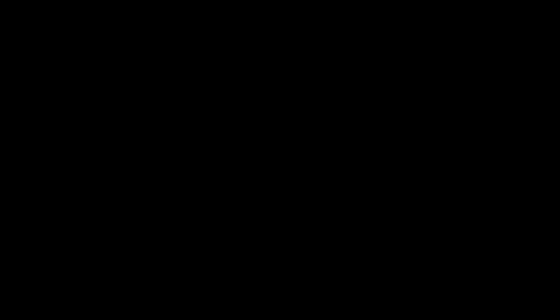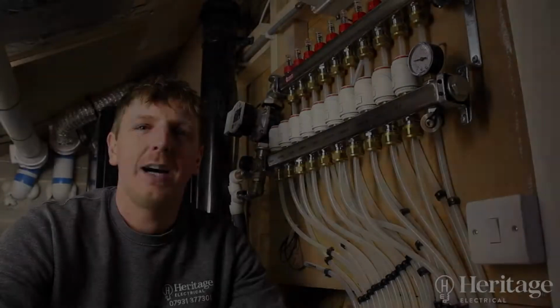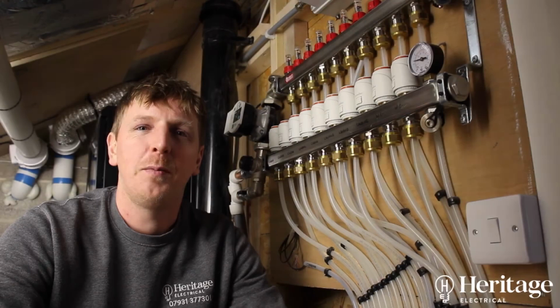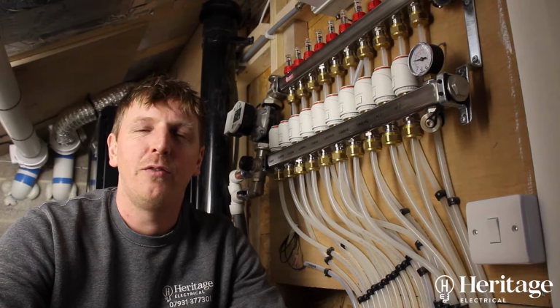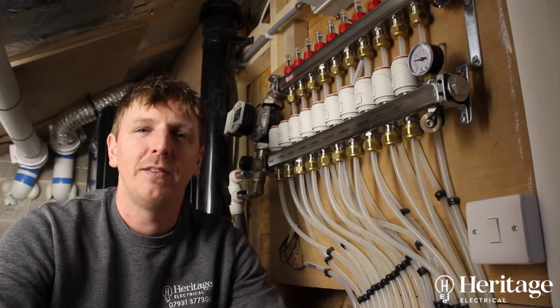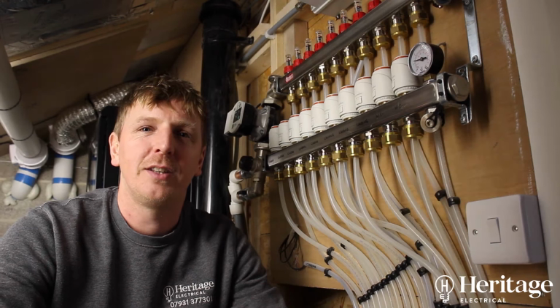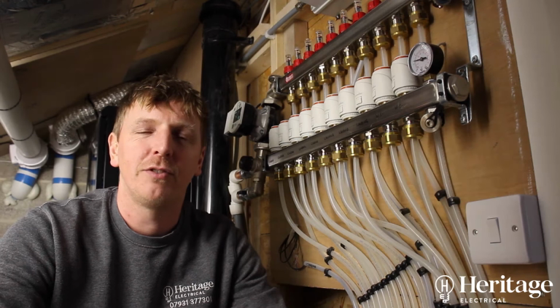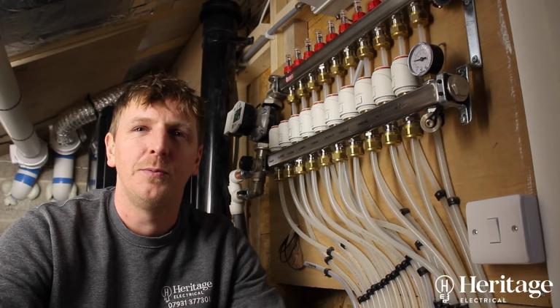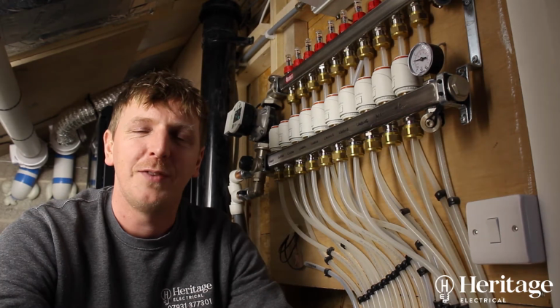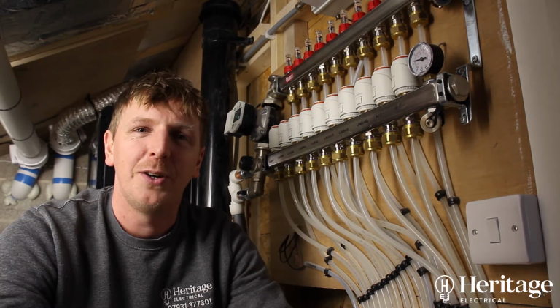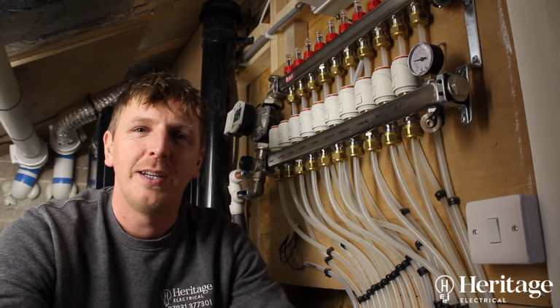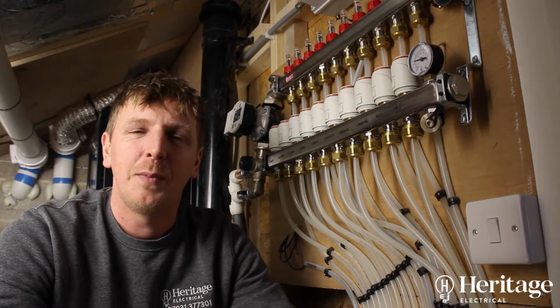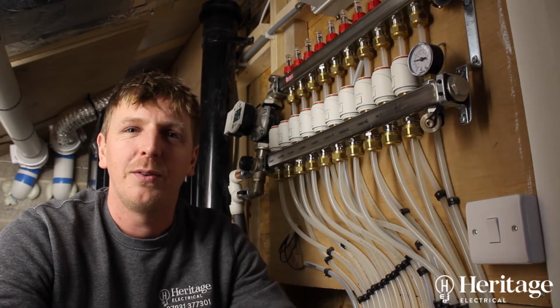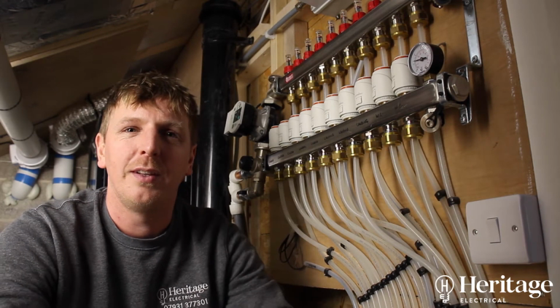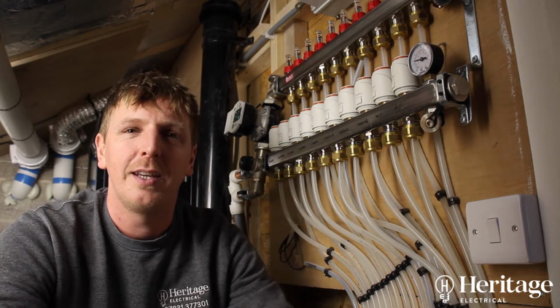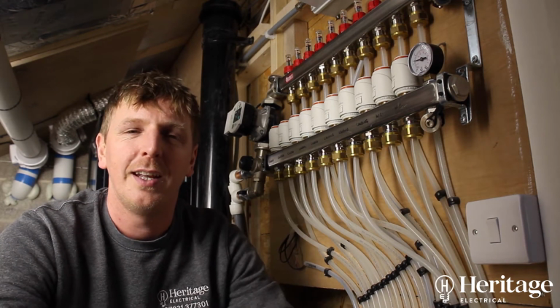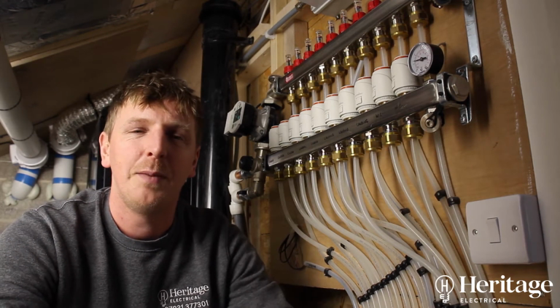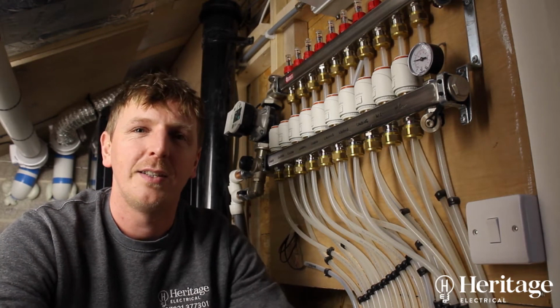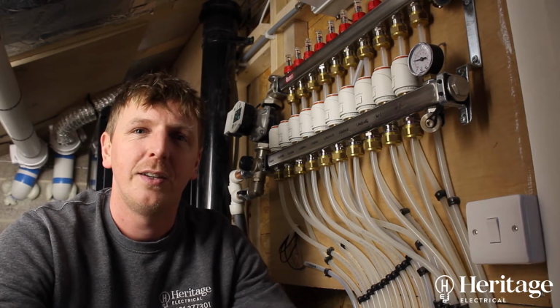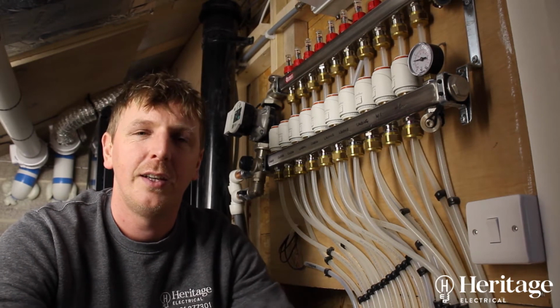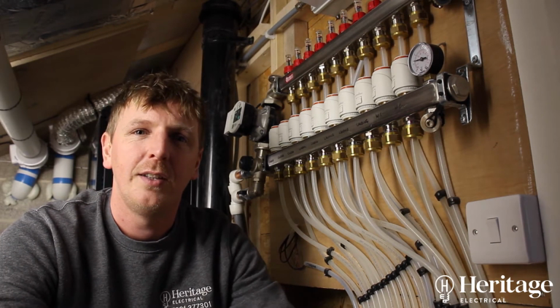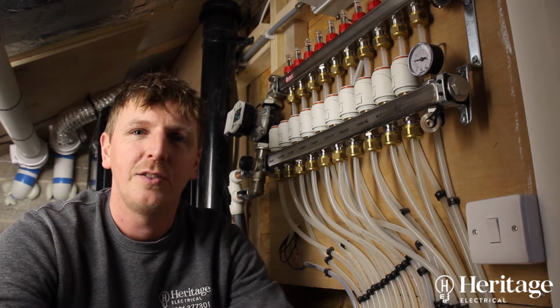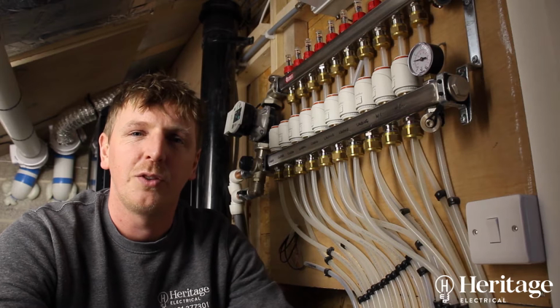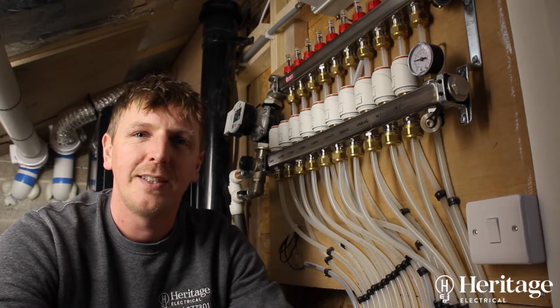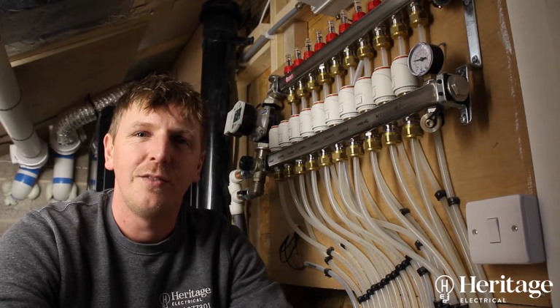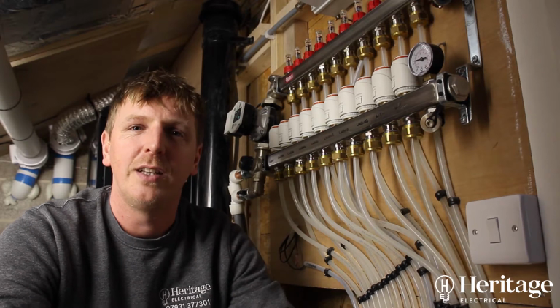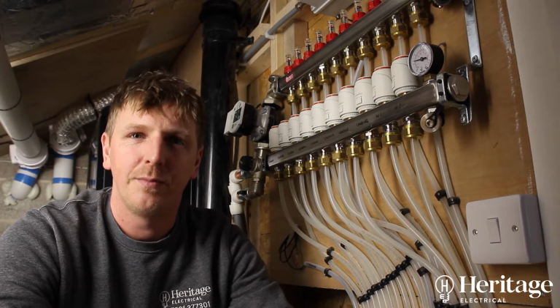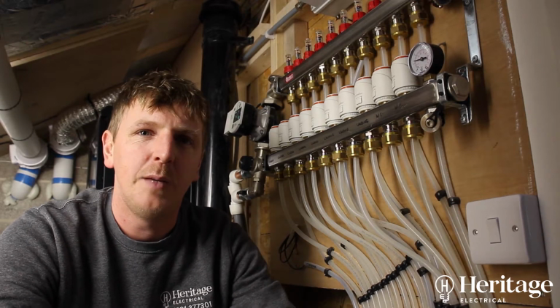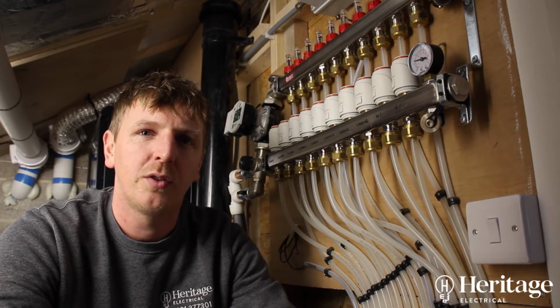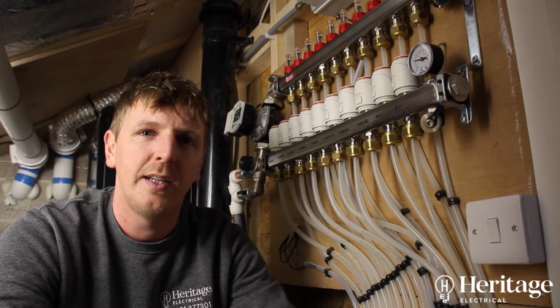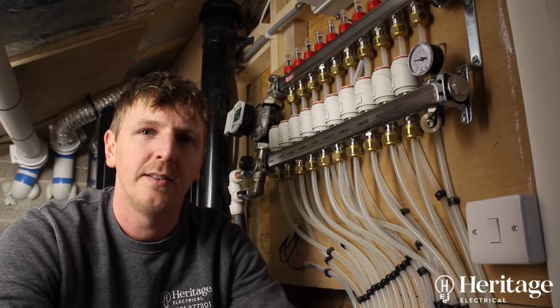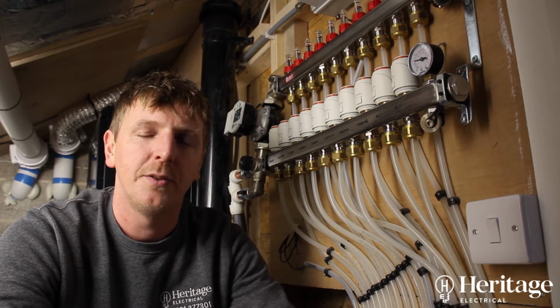Hi, I'm Paul from Heritage Electrical. This video is about linking a Heat Miser system onto an existing Vaillant e-bus heating system.